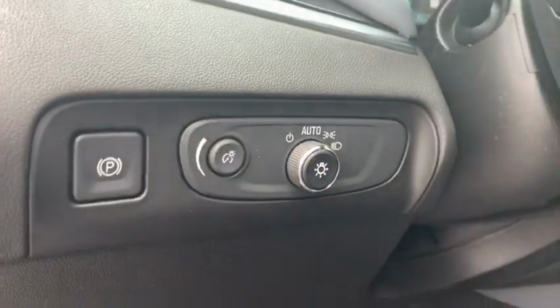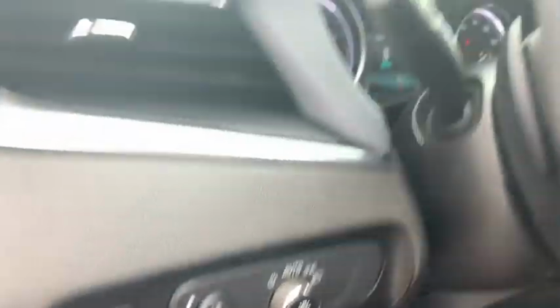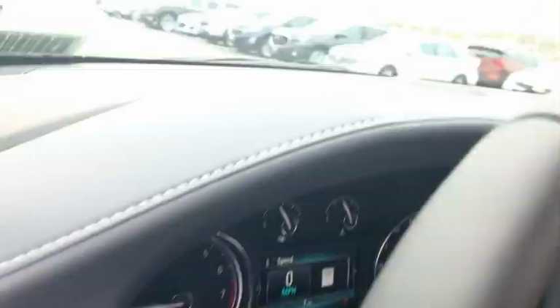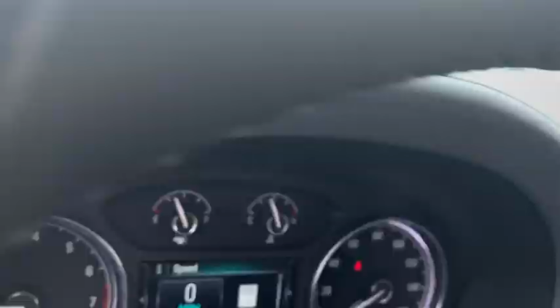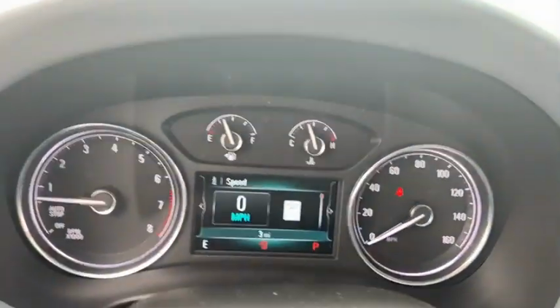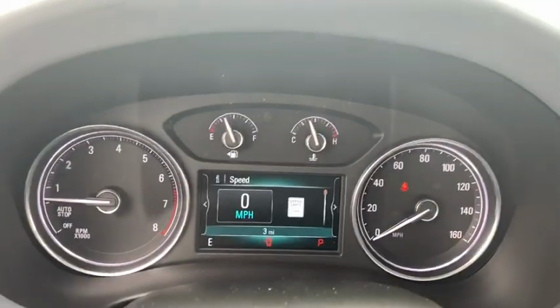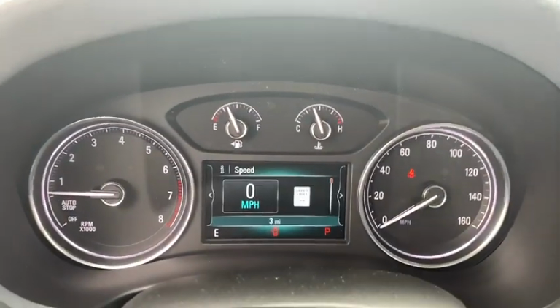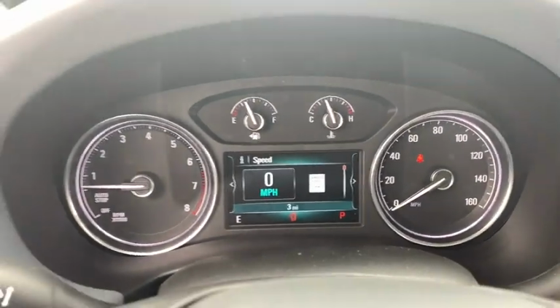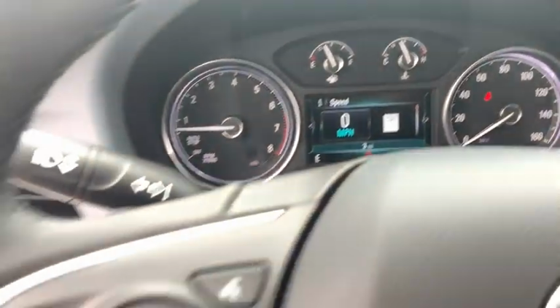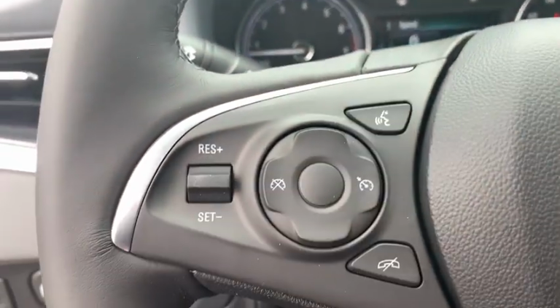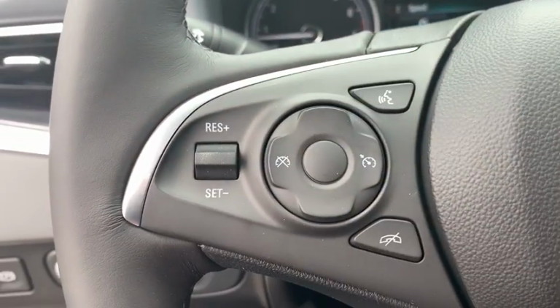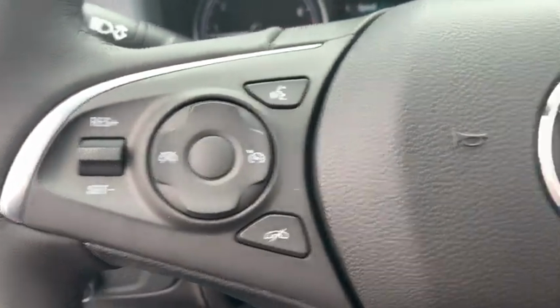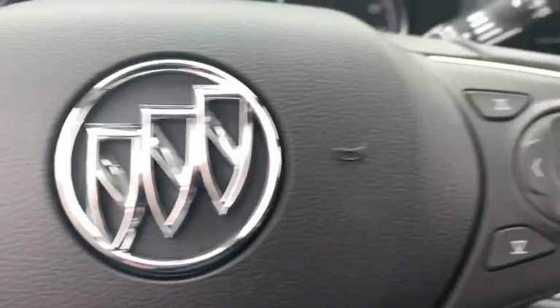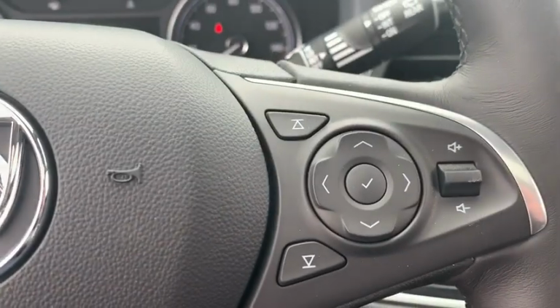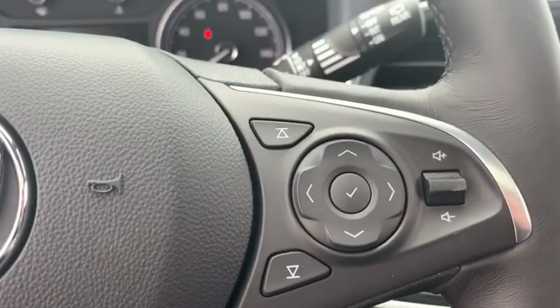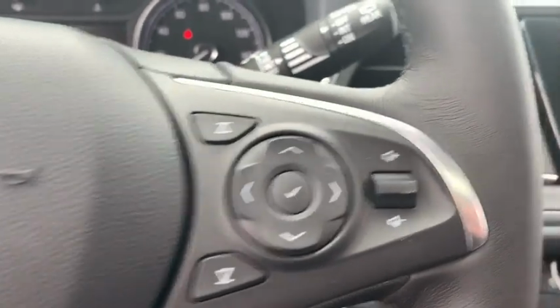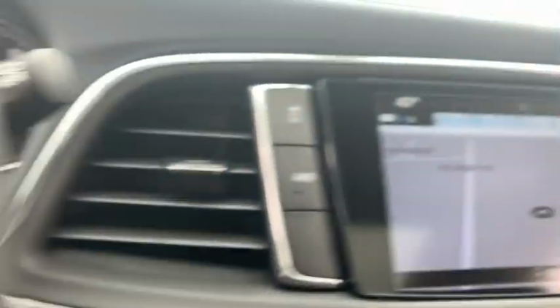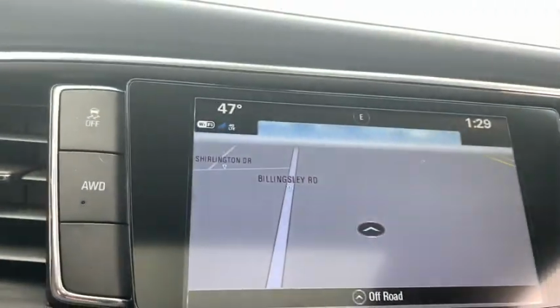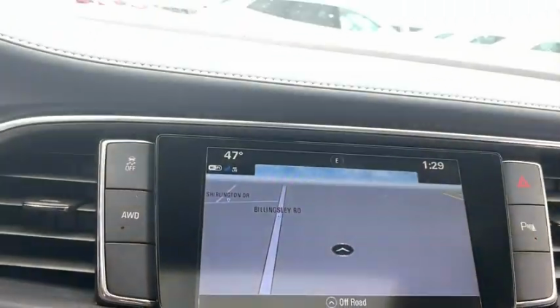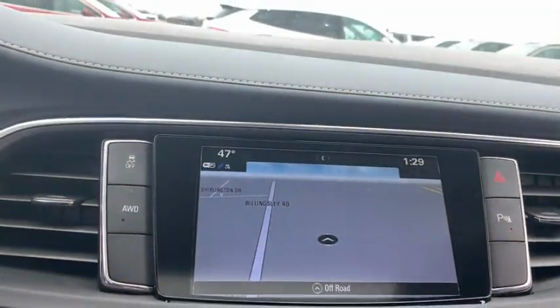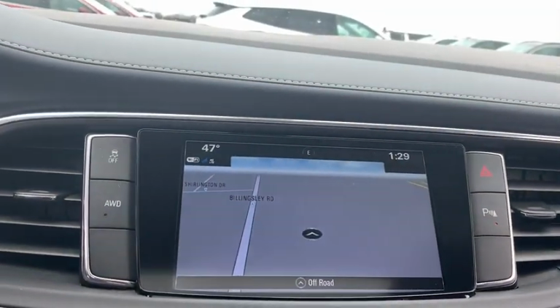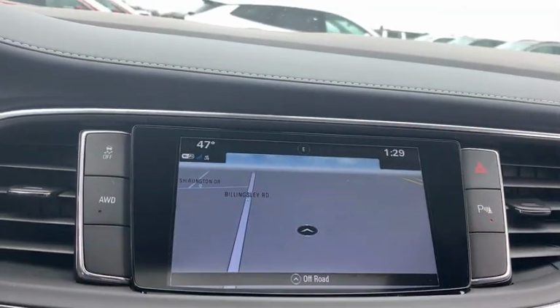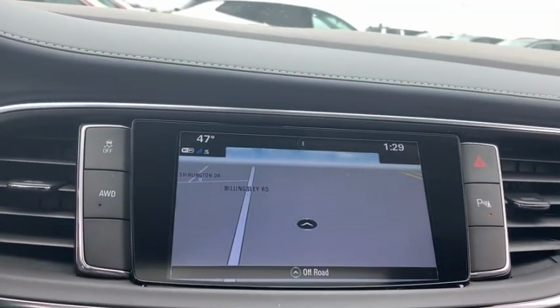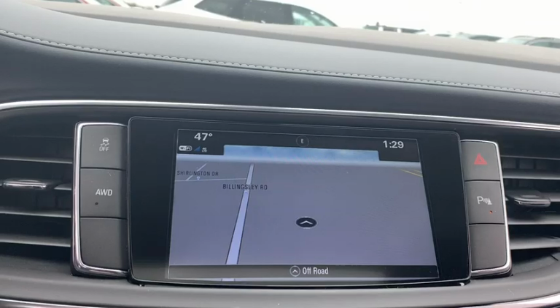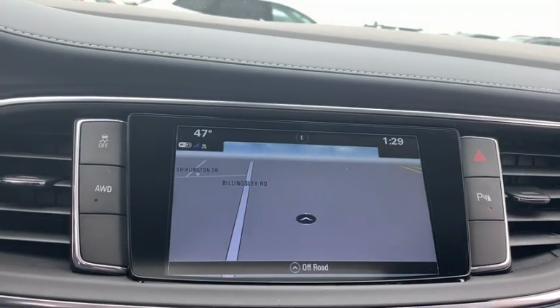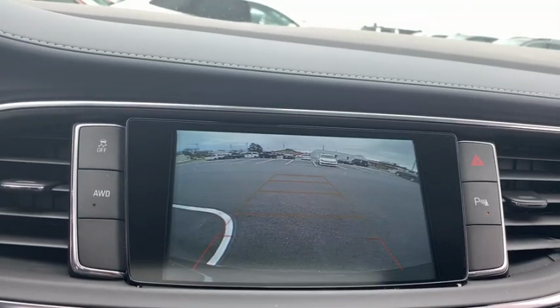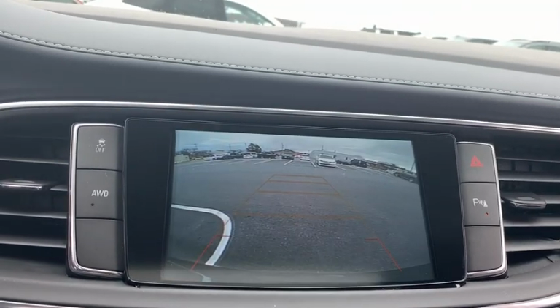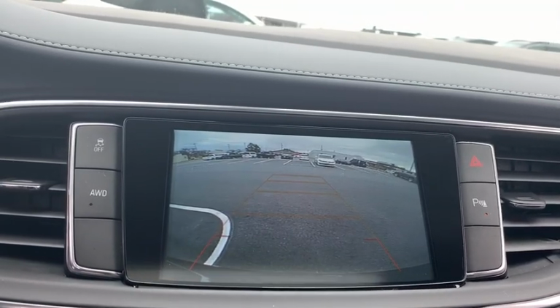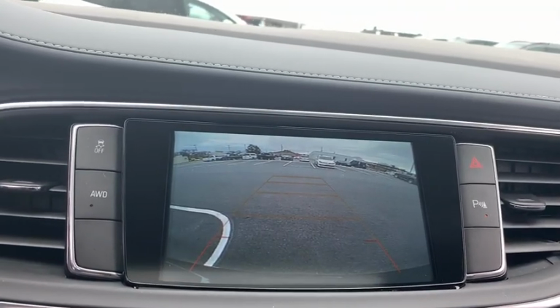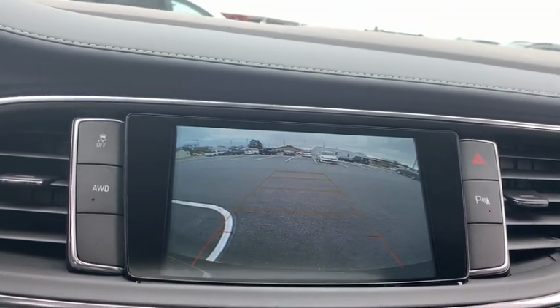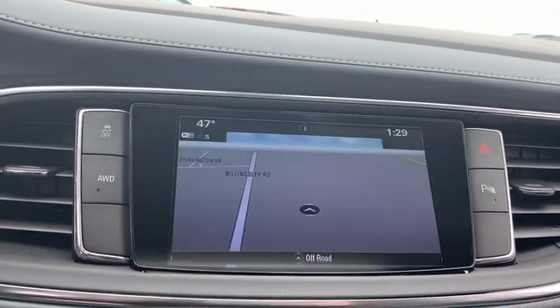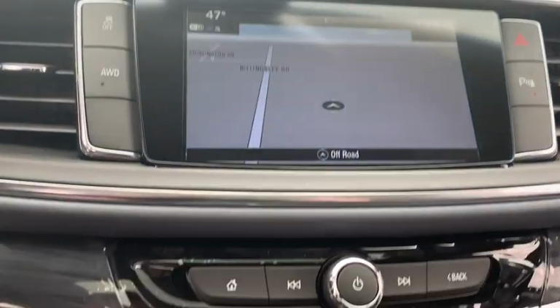Traction control, power passenger seat, power liftgate, leather wrapped steering wheel, dual airbags, alloy wheels, power steering, floor mats, four-wheel disc brakes, universal garage door opener, active suspension system, center armrest.